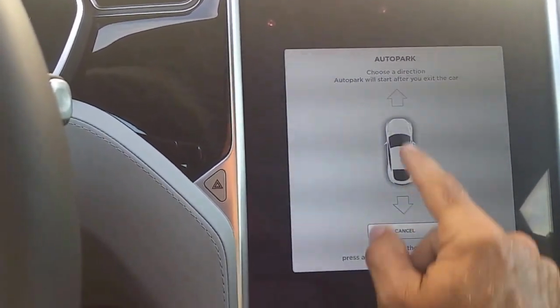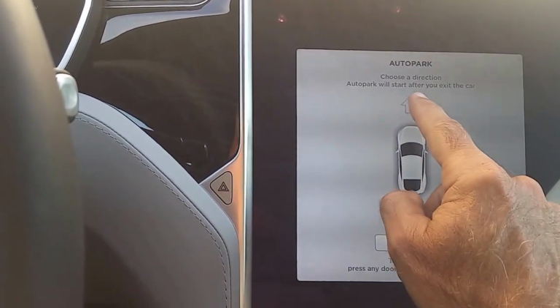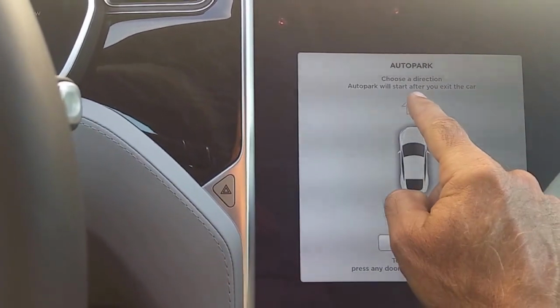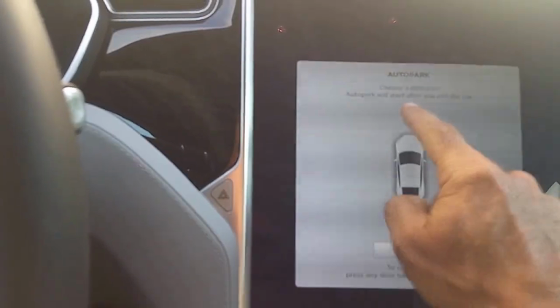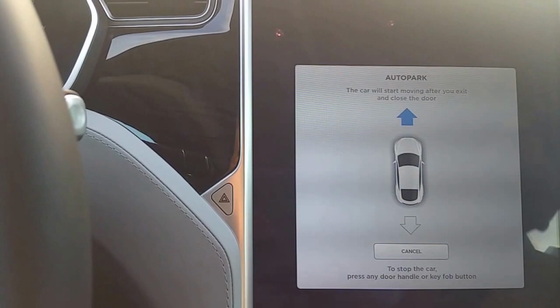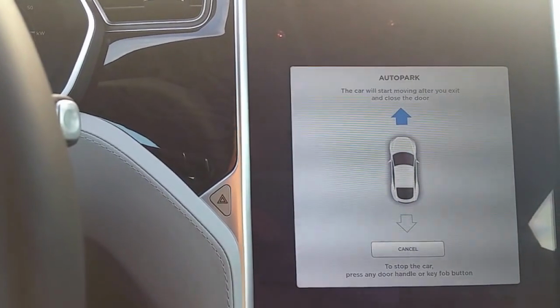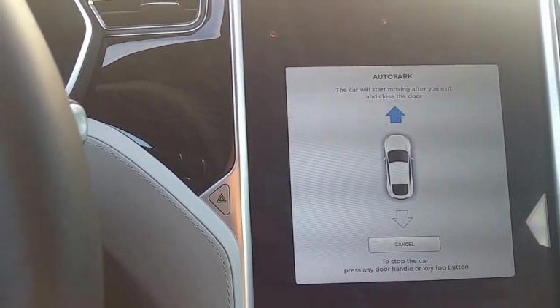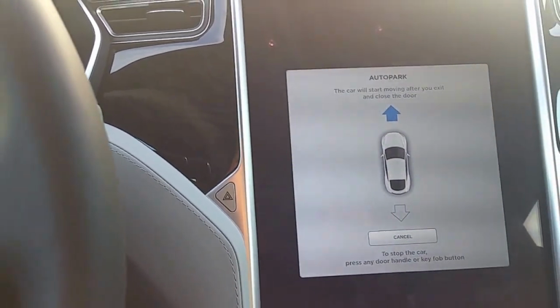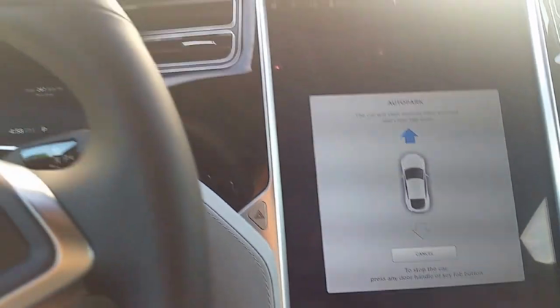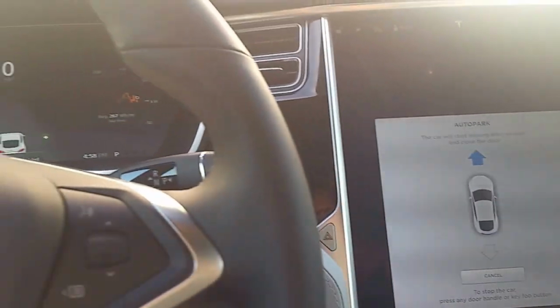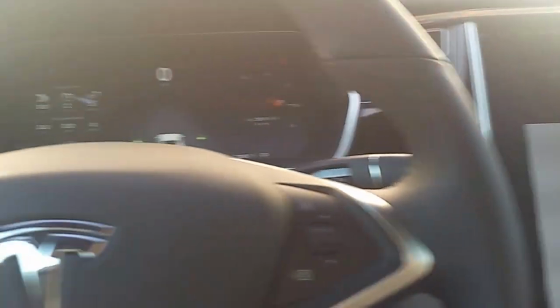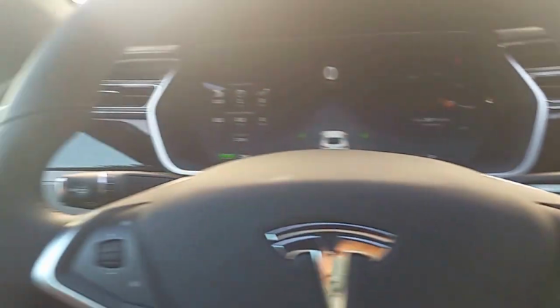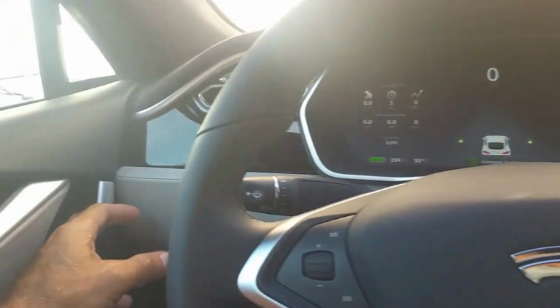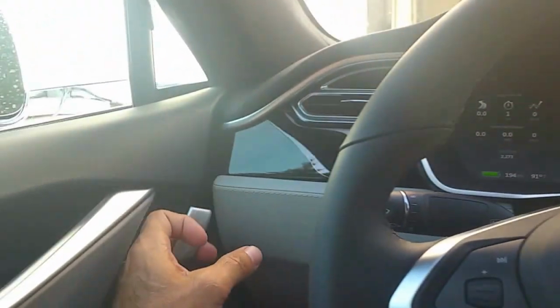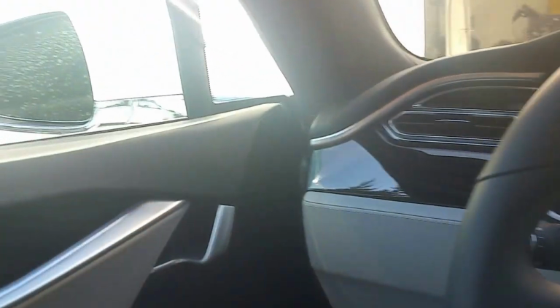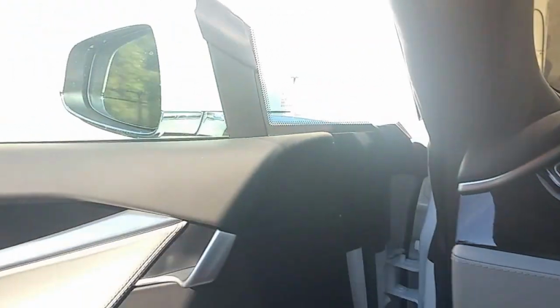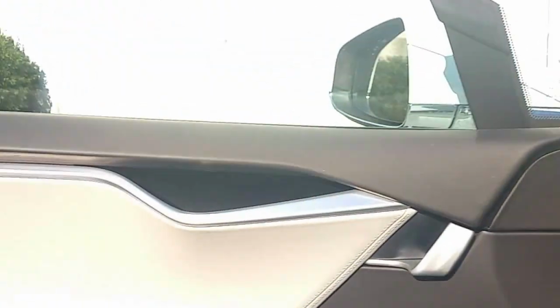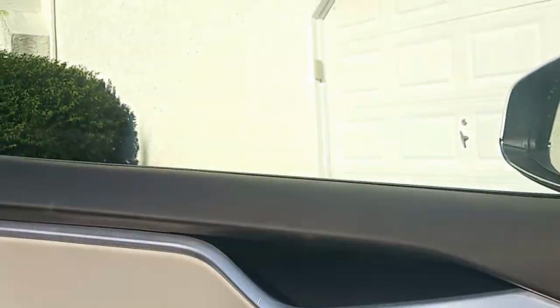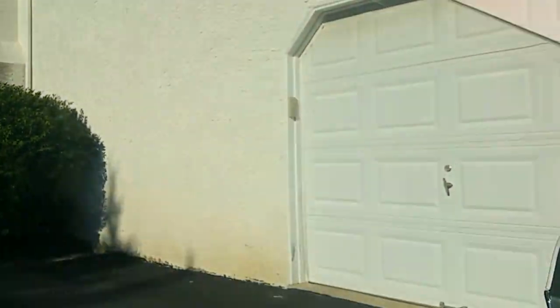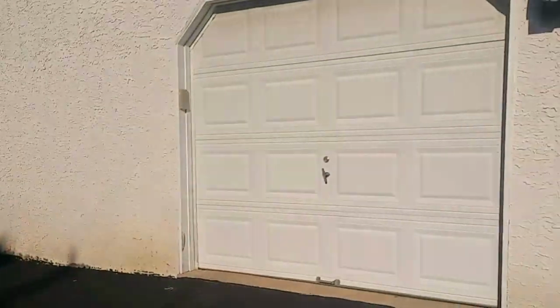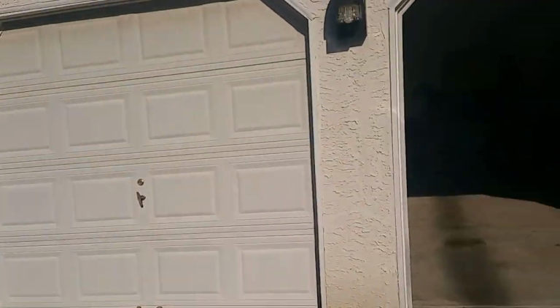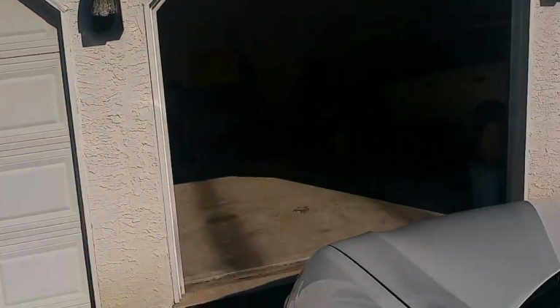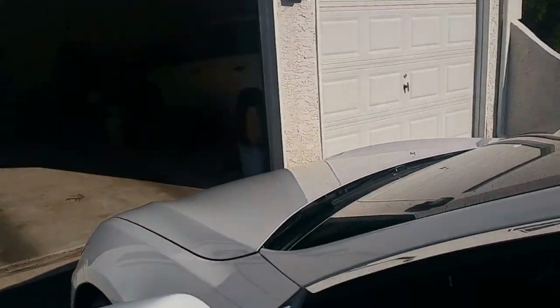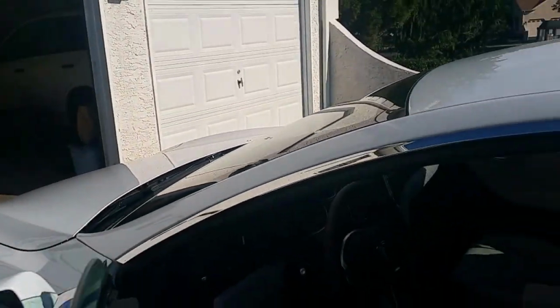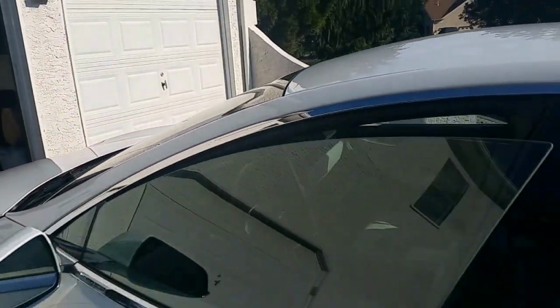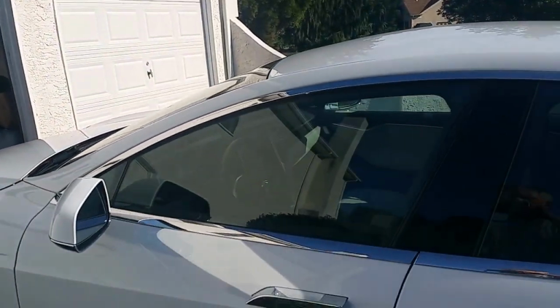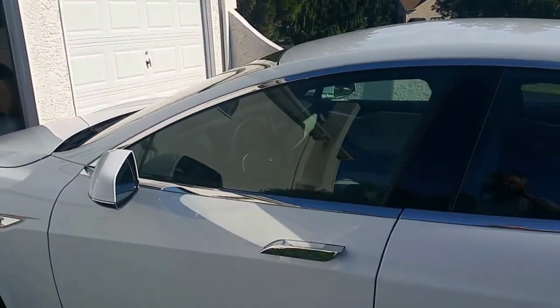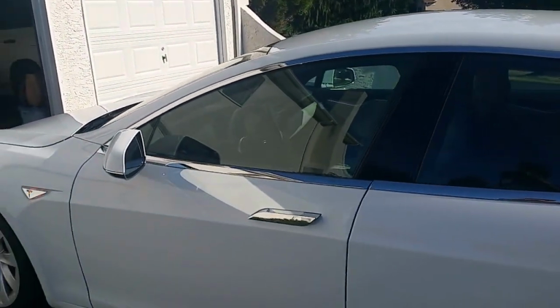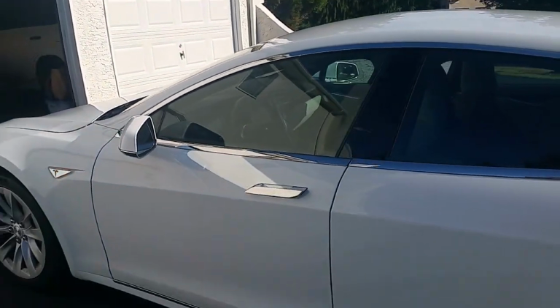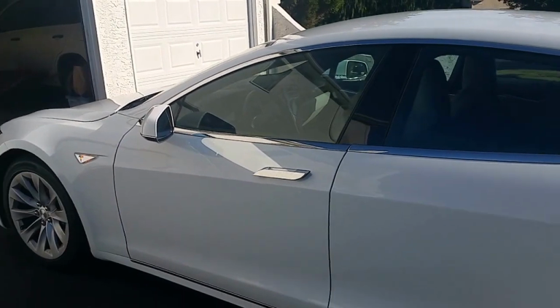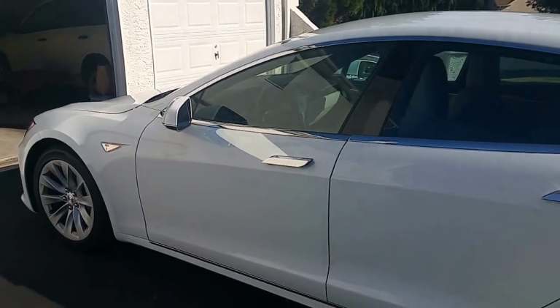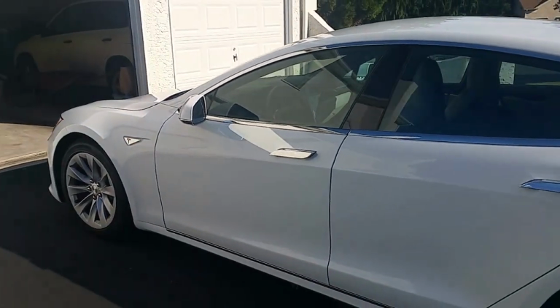We can select go forward or backwards. We're going to select go forward, and then when we simply leave the car and close the door, the car will auto park itself.